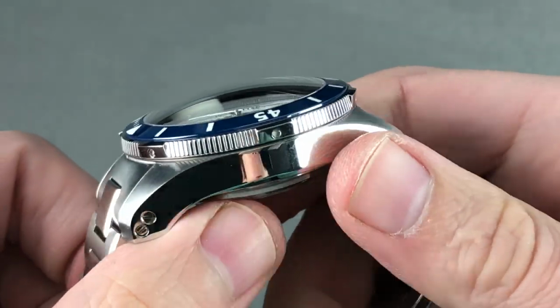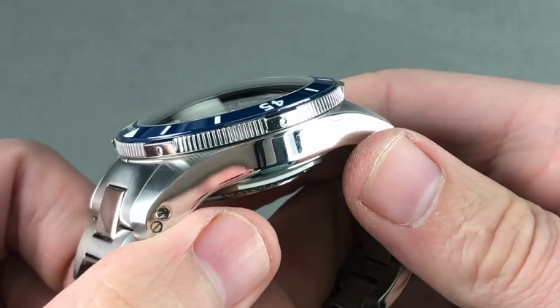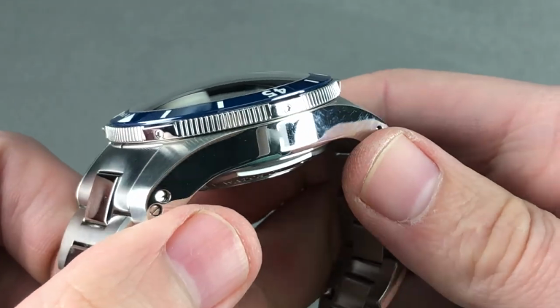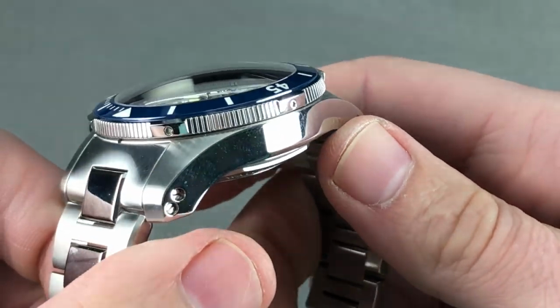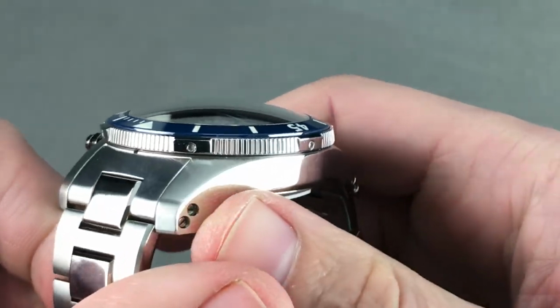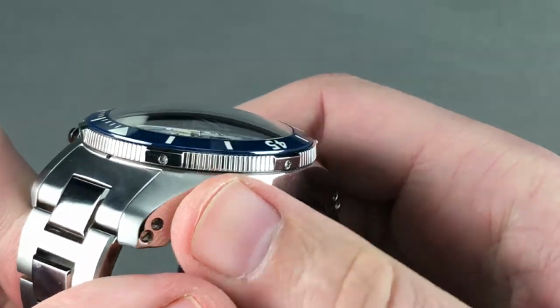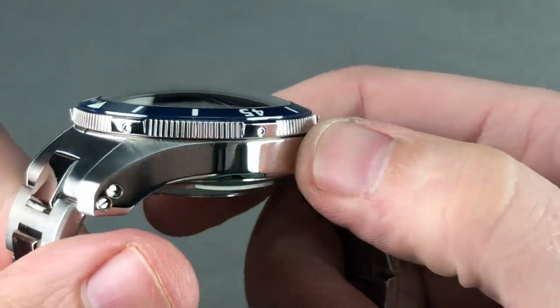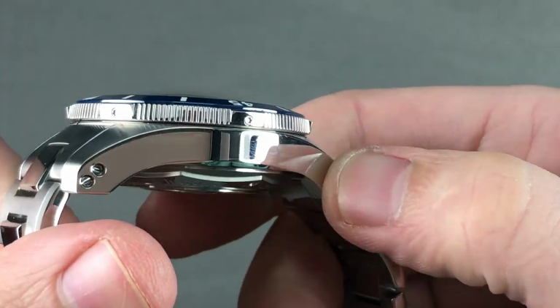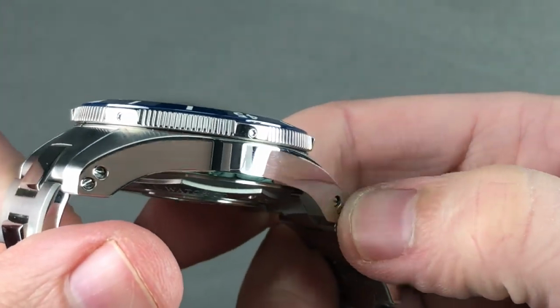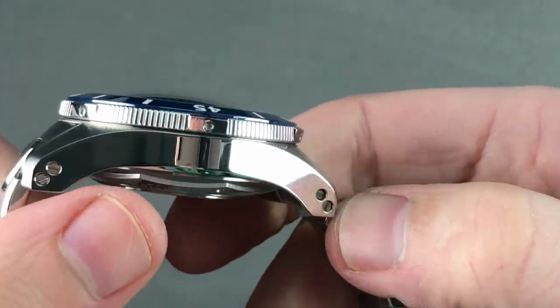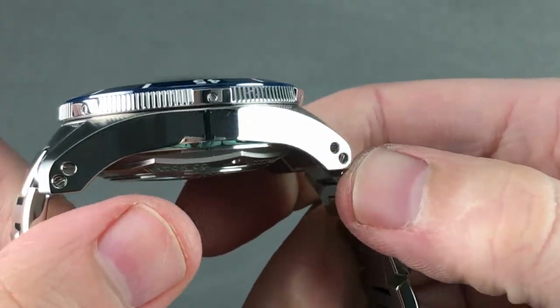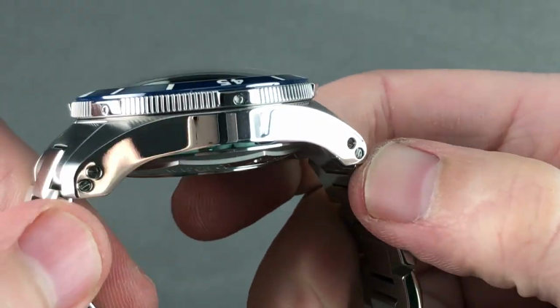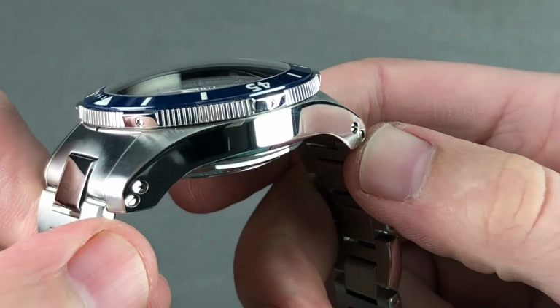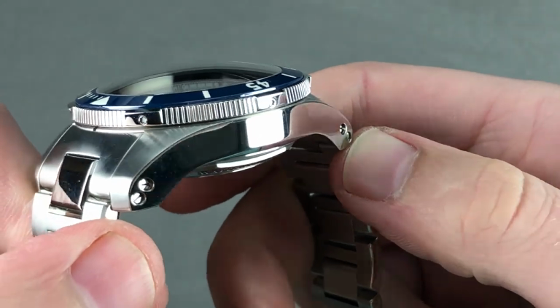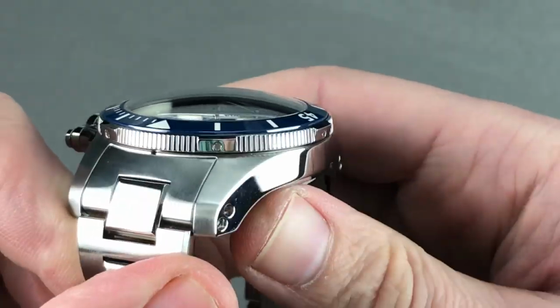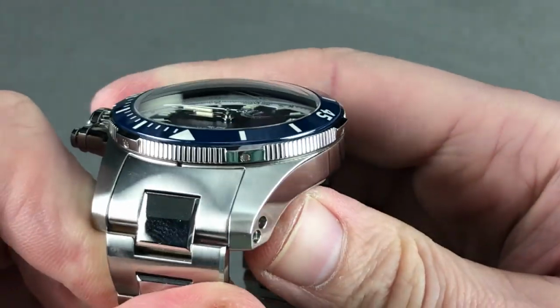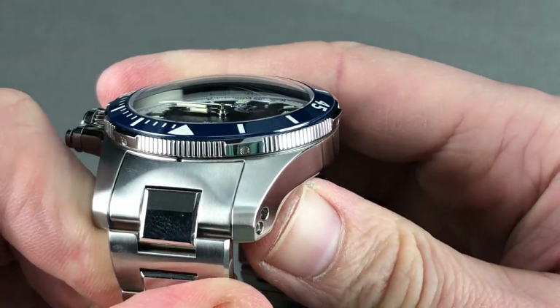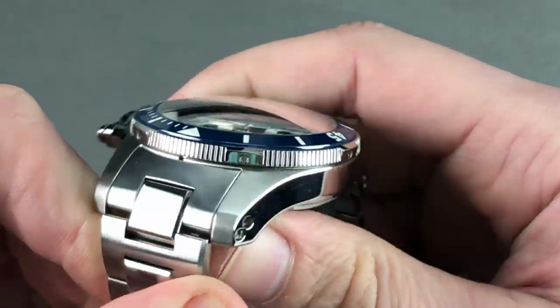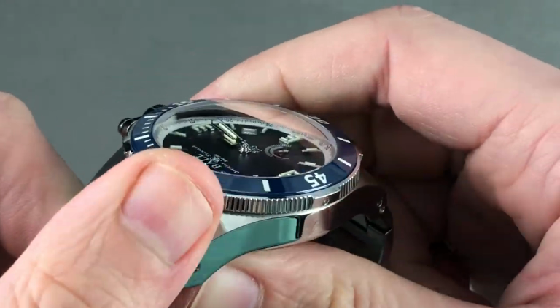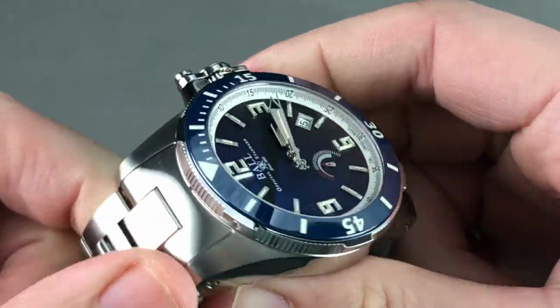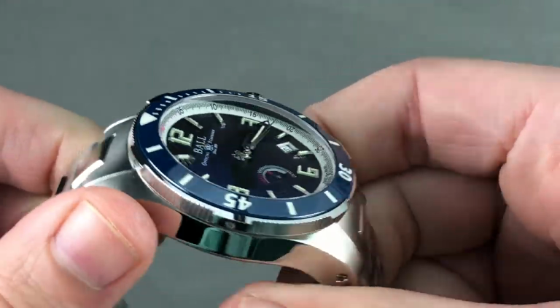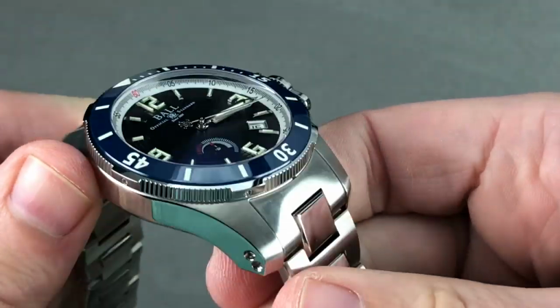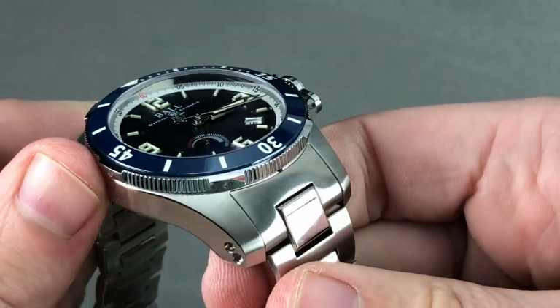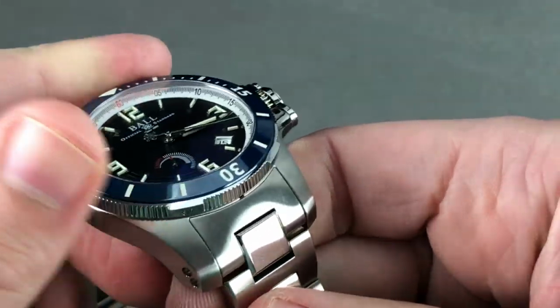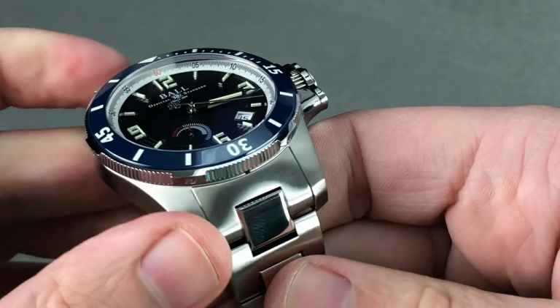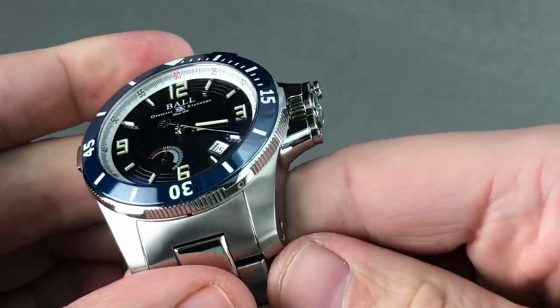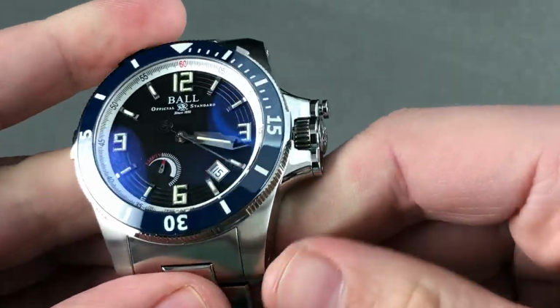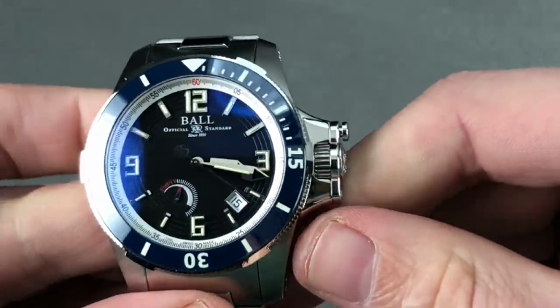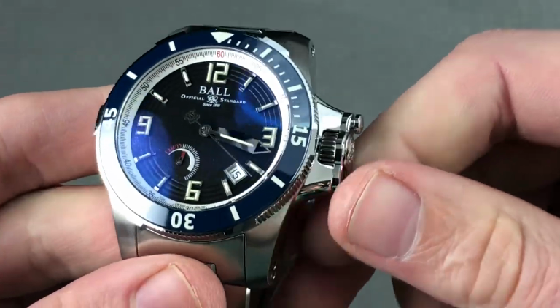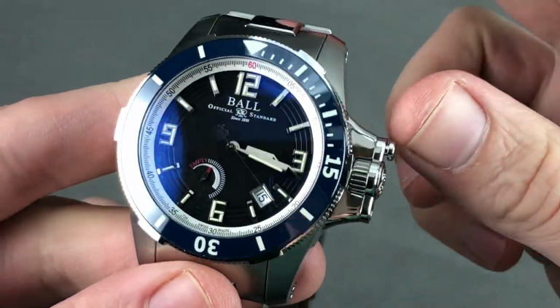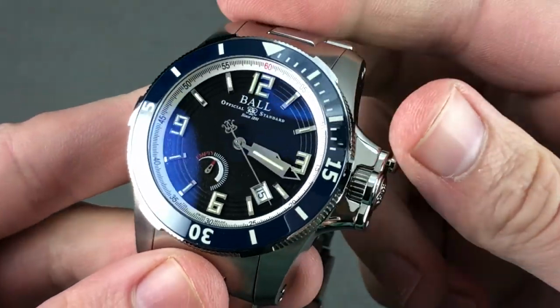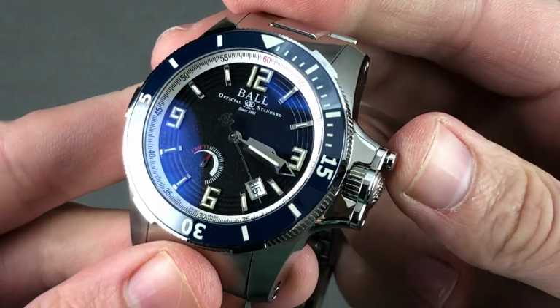Rolling around the case, it's relatively simple — it's a big polished steel banana. That curvature makes it fit well and gives it grace on the wrist, tapering down at the edge, which is important on a watch that's going to push the size limits of some wrists.